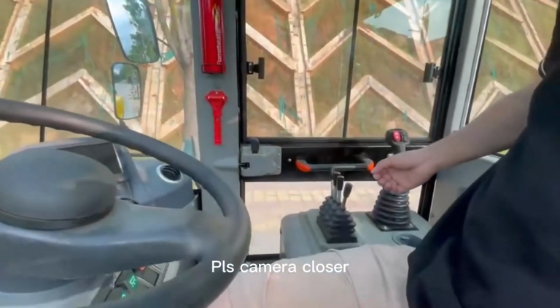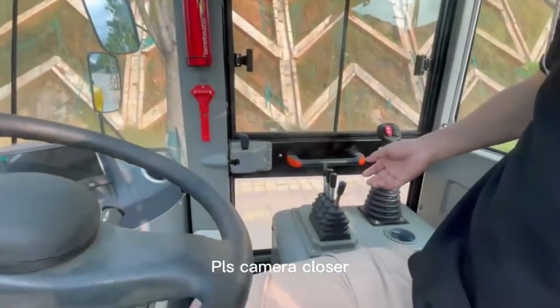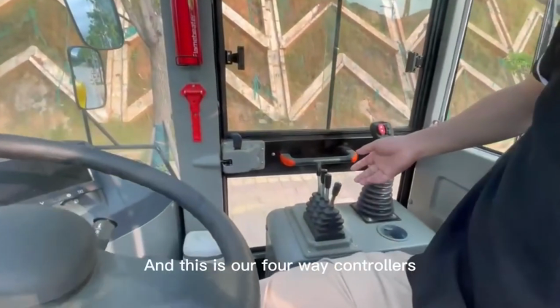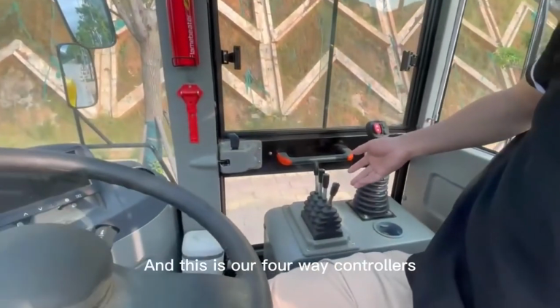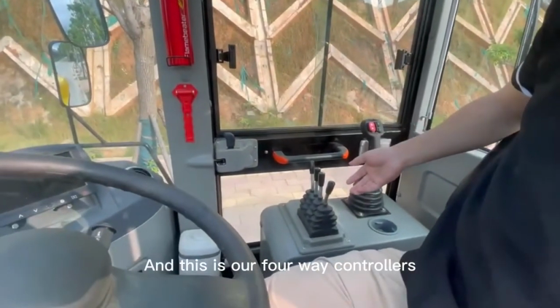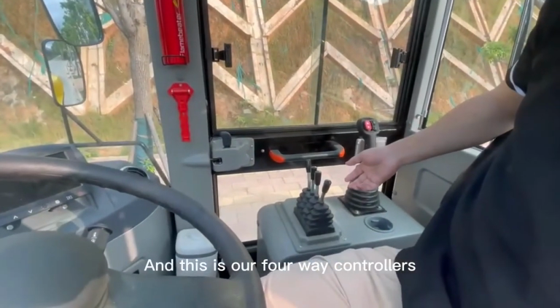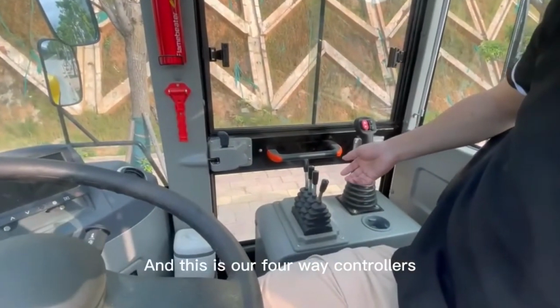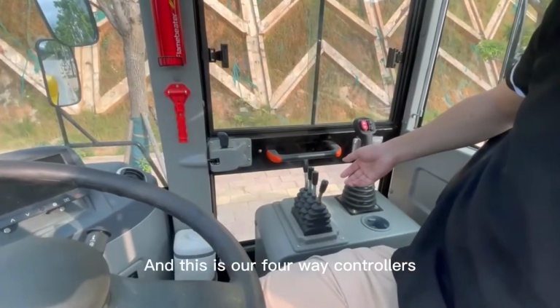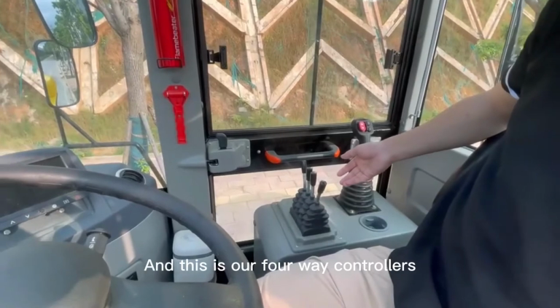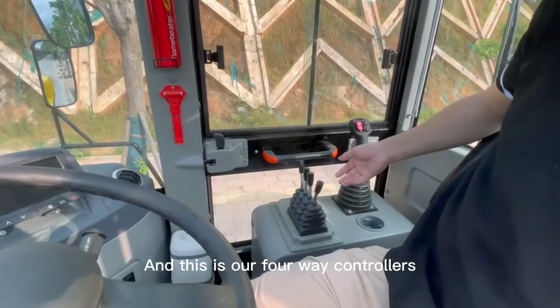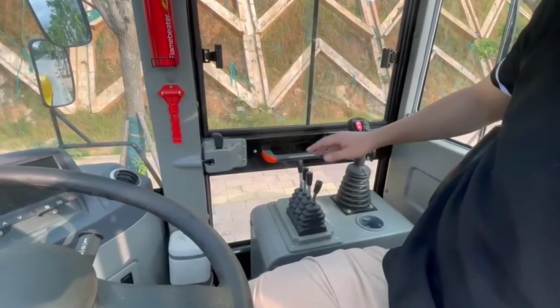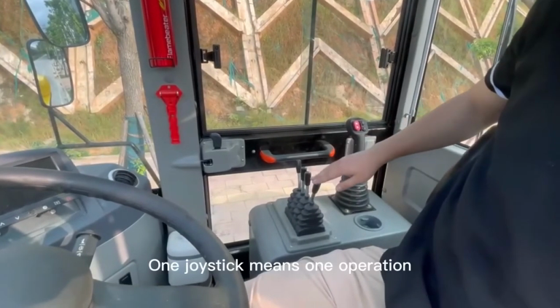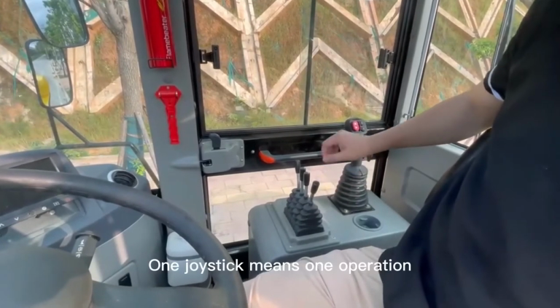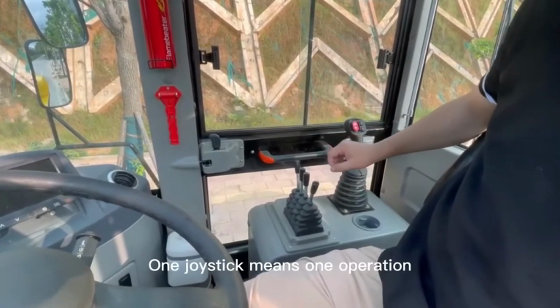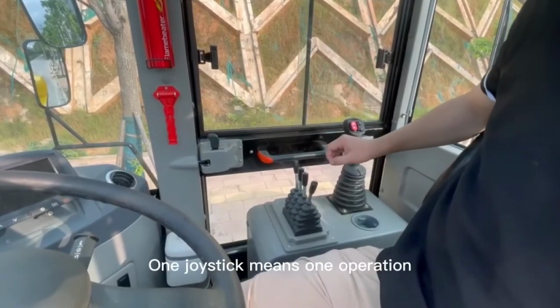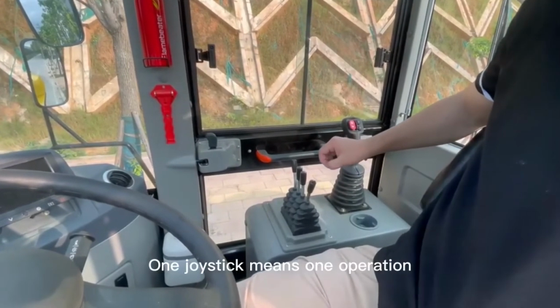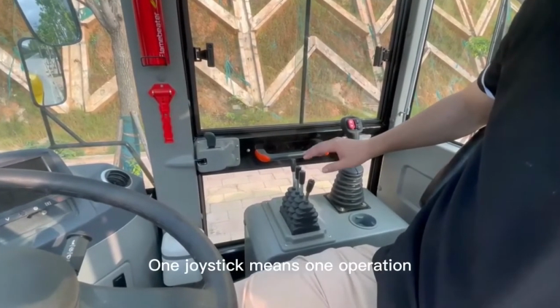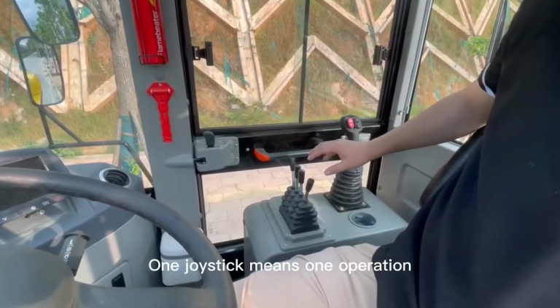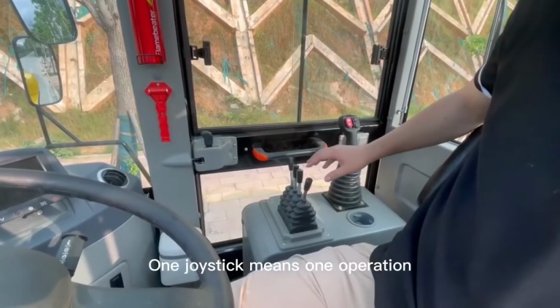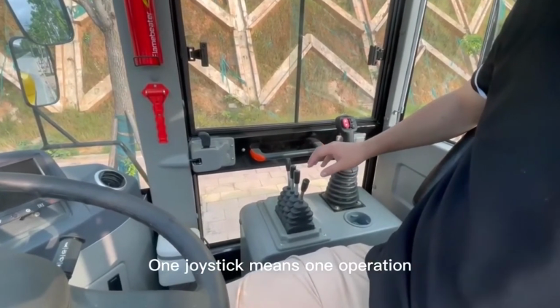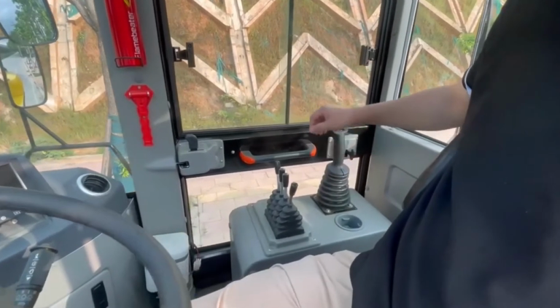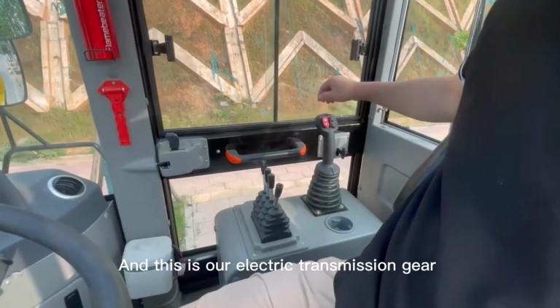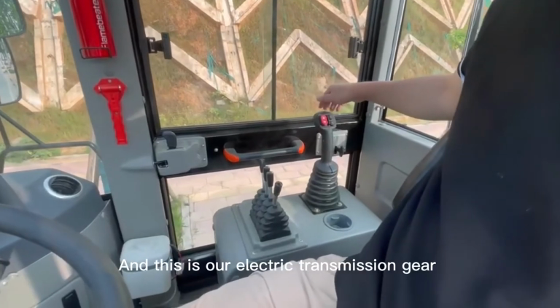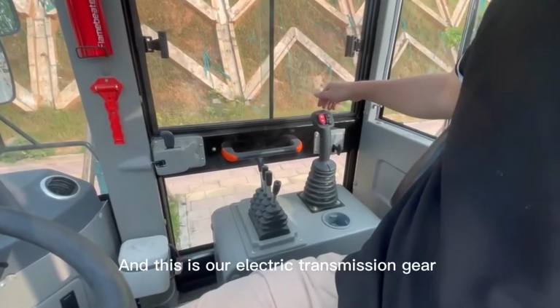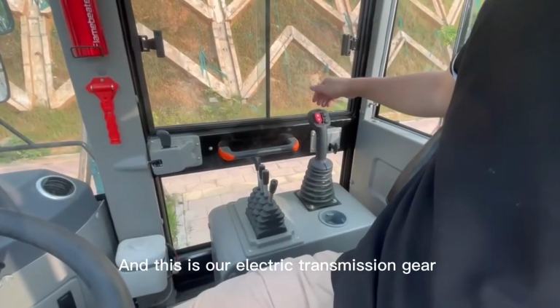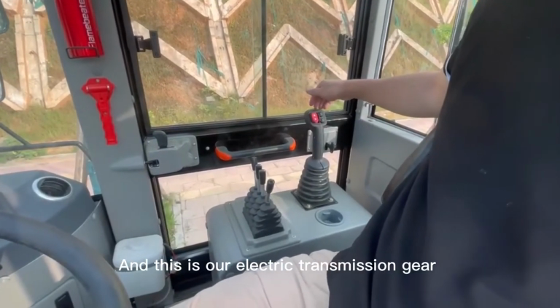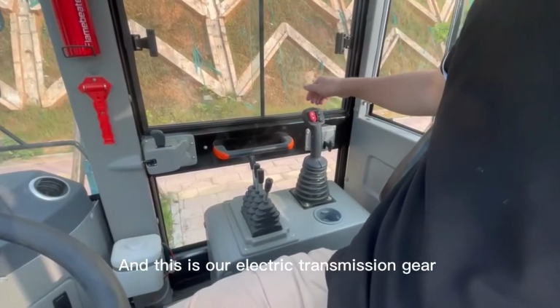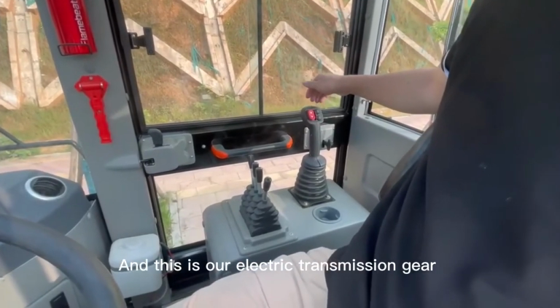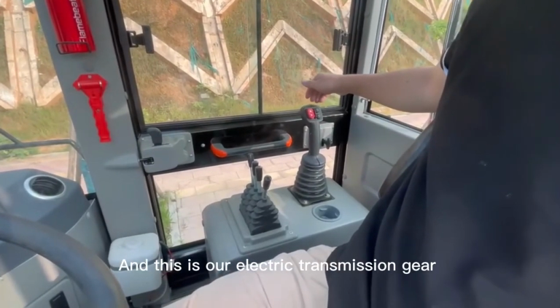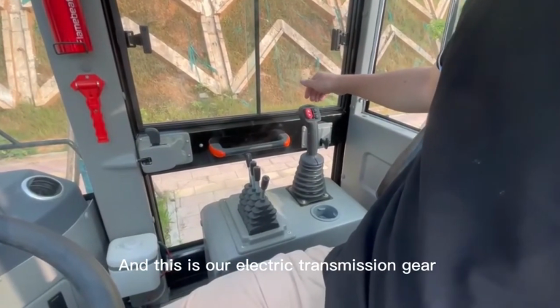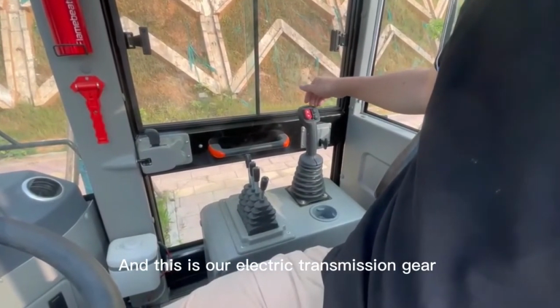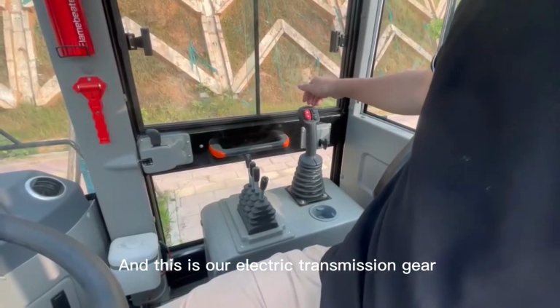And this is our four-way joystick controllers. One joystick means one operation. And this is our electric transmission gear.